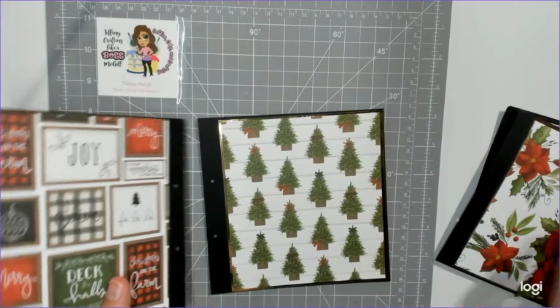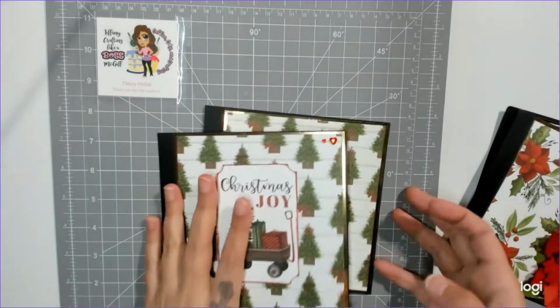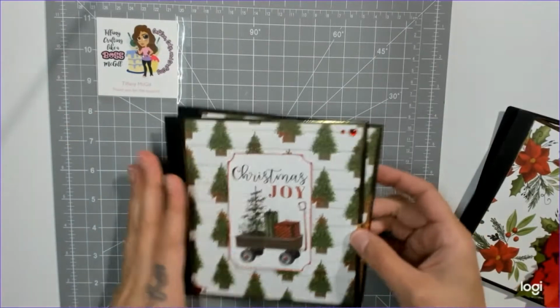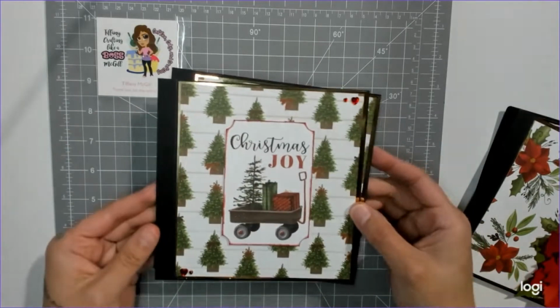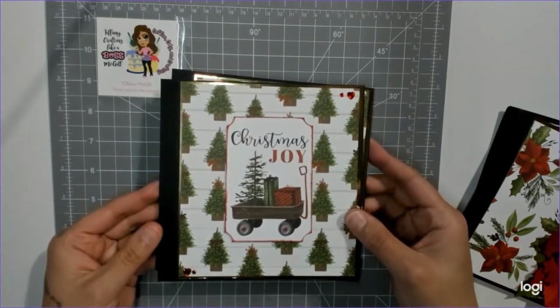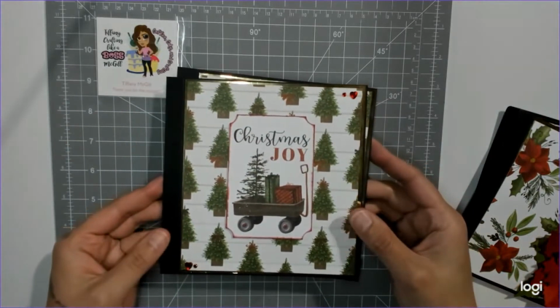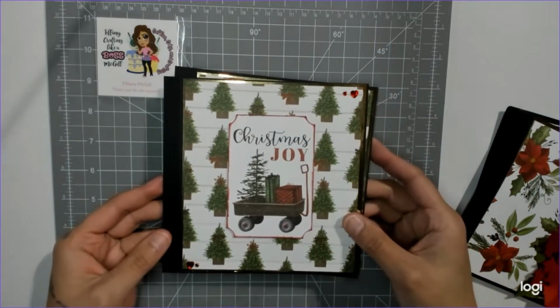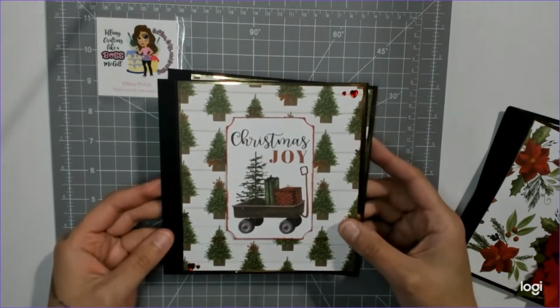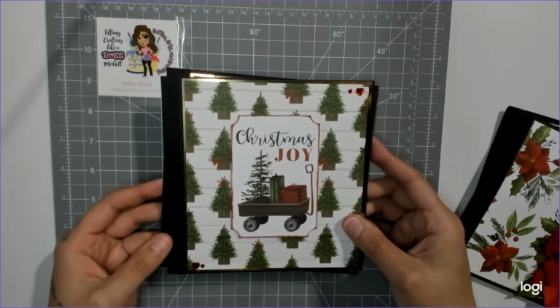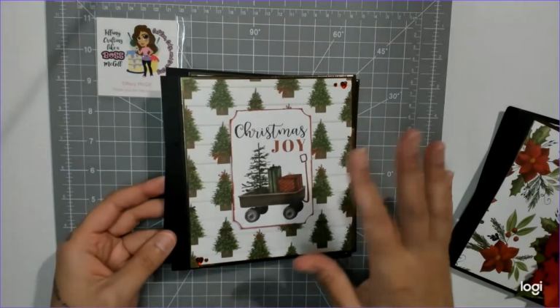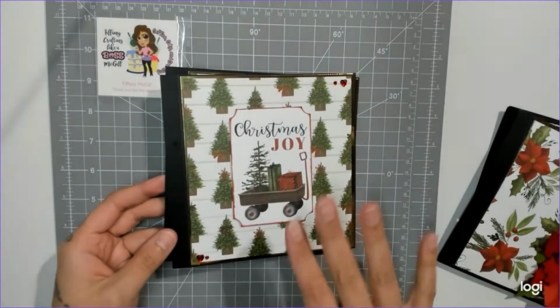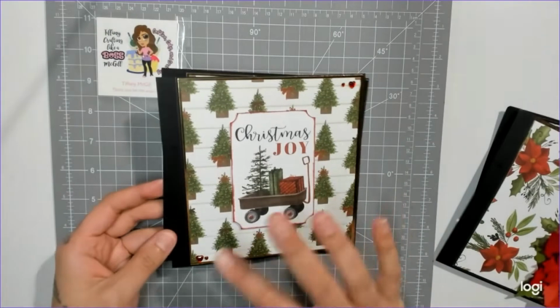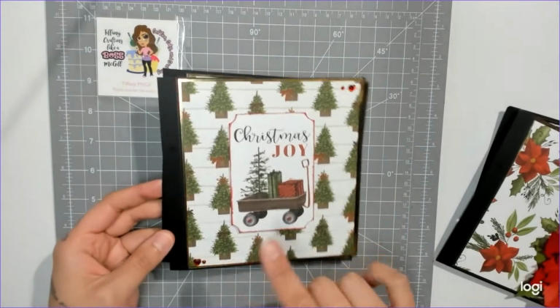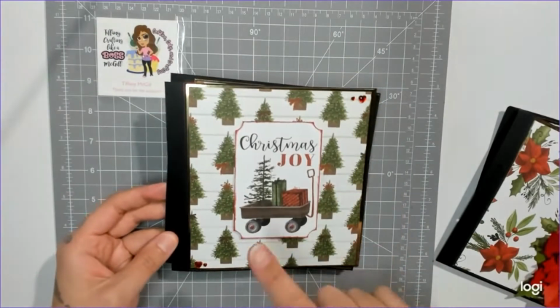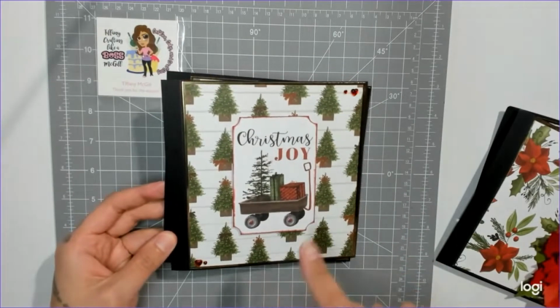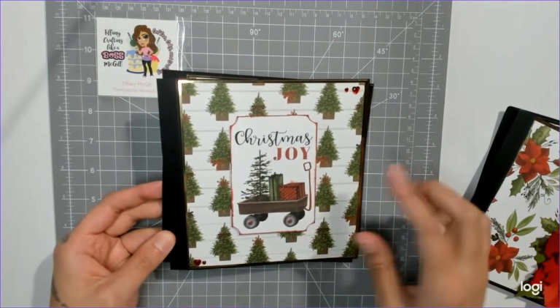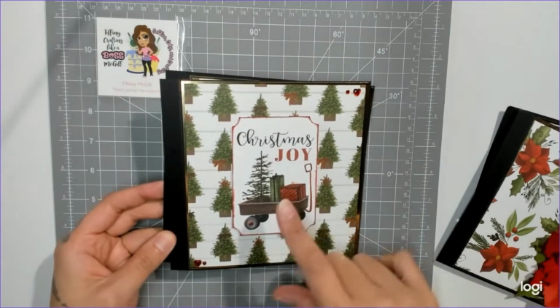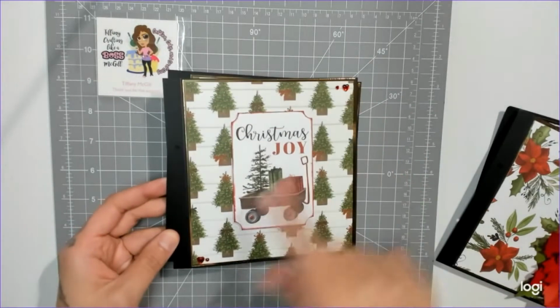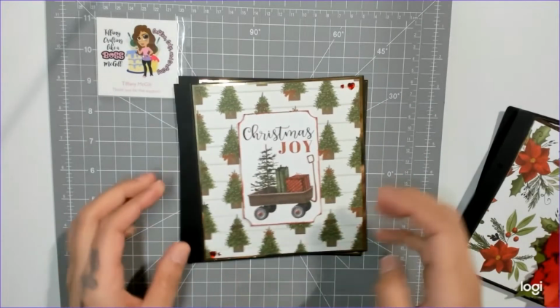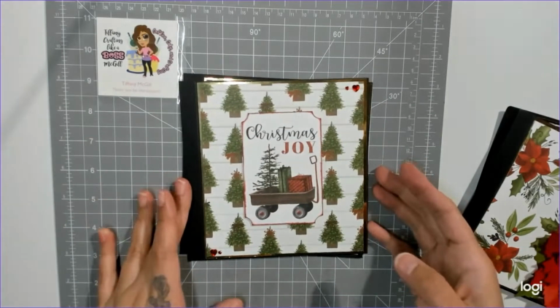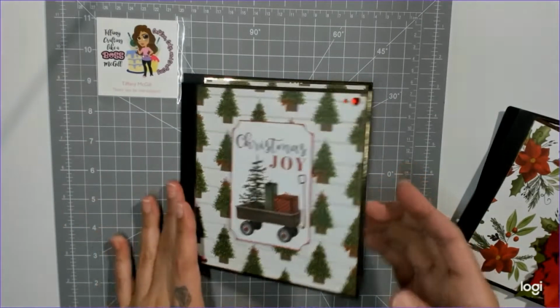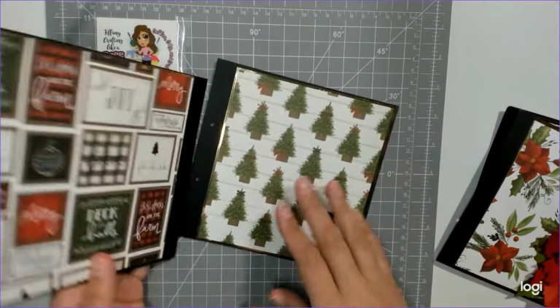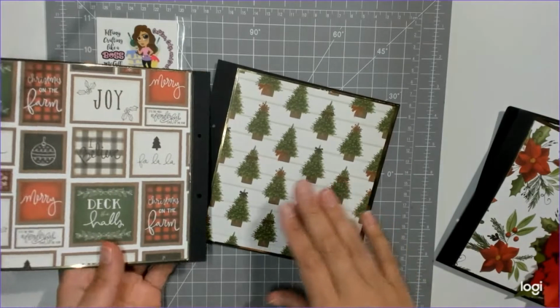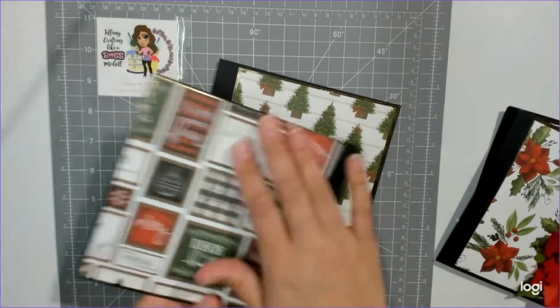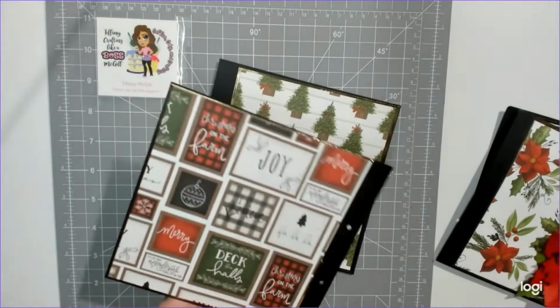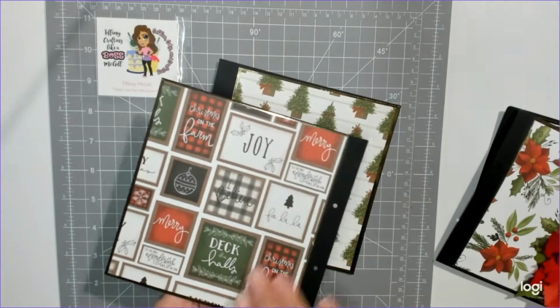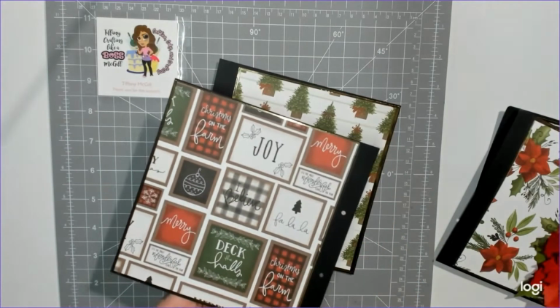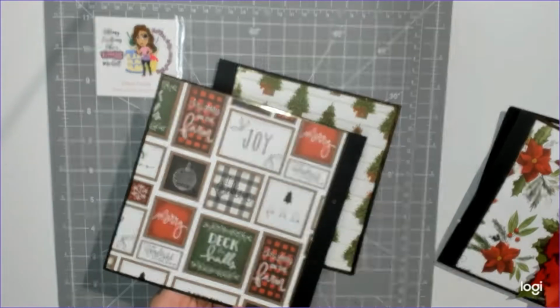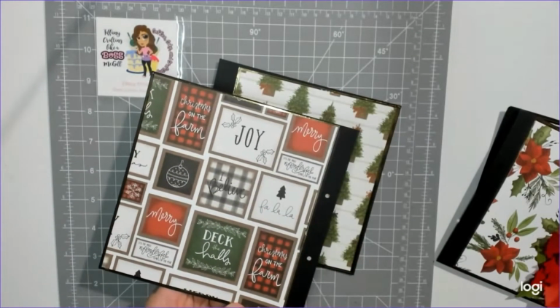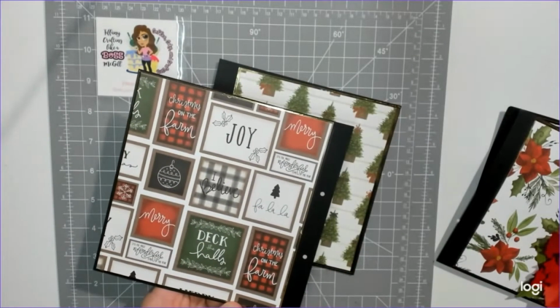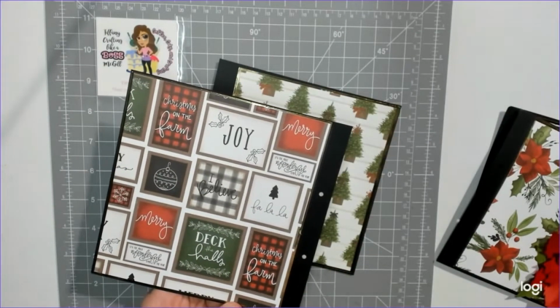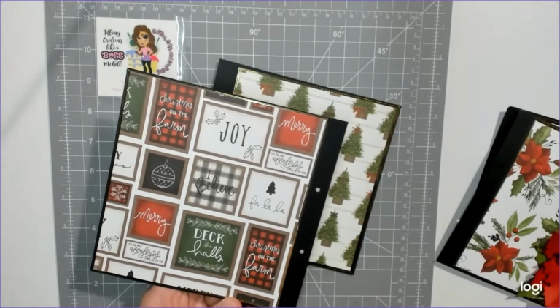I'll show you my pages real quick and then I'll show you theirs. I made my own covers — here are my covers. I did a simple, cute little background with gold foil, one of the cut-aparts, and I added some little gems. This is the front cover, again just a cut-apart from the paper collection.